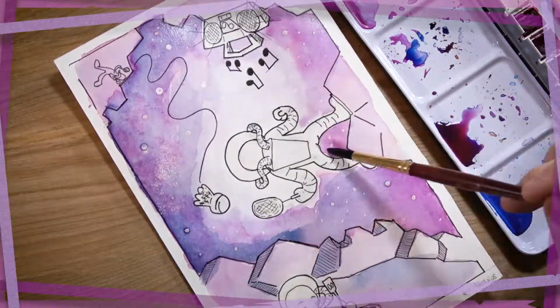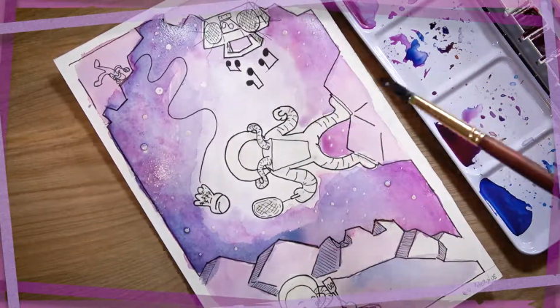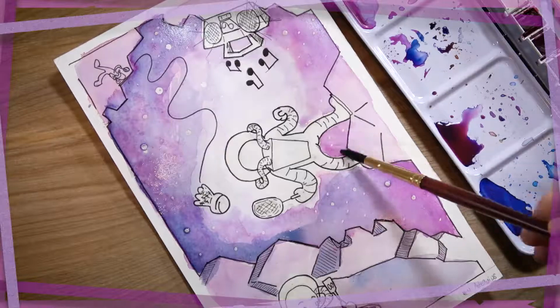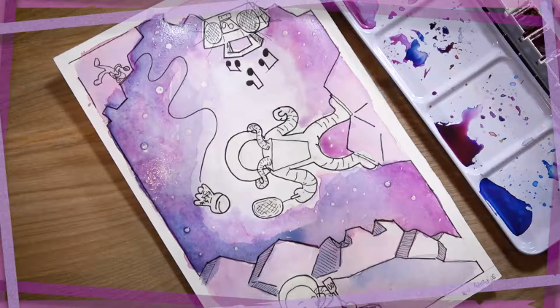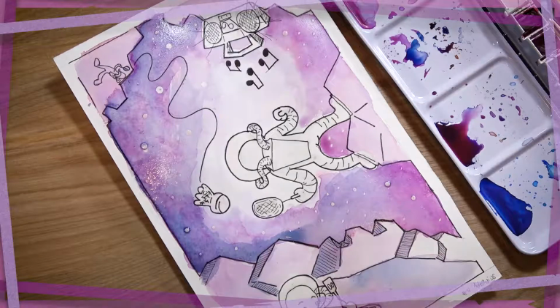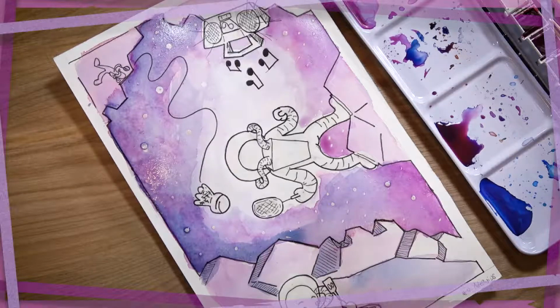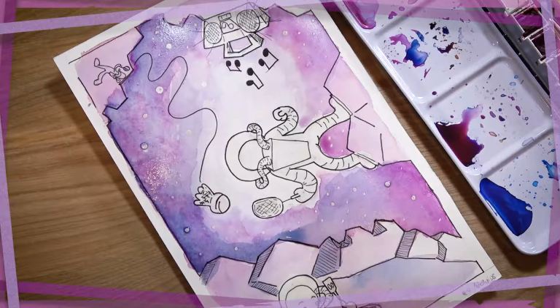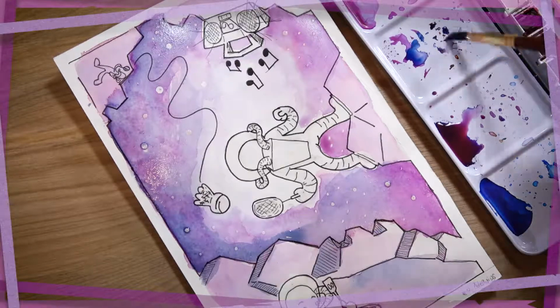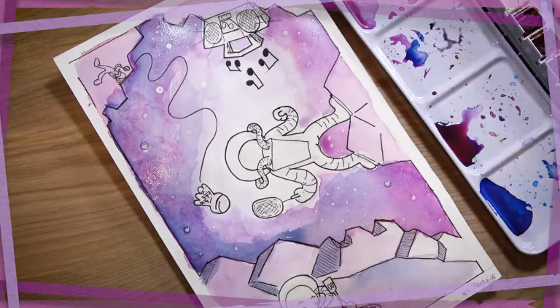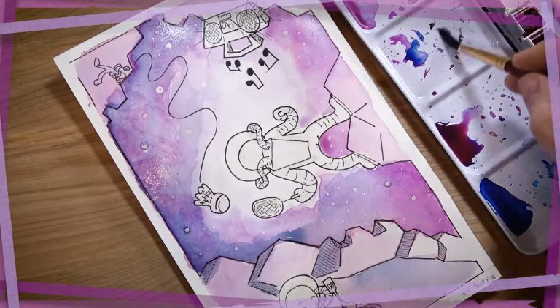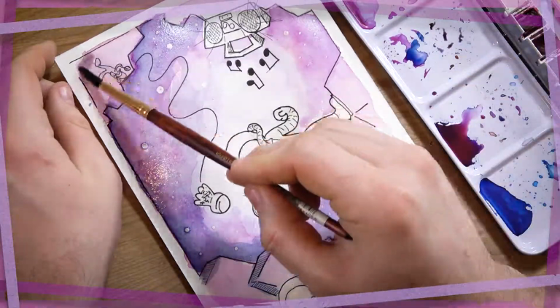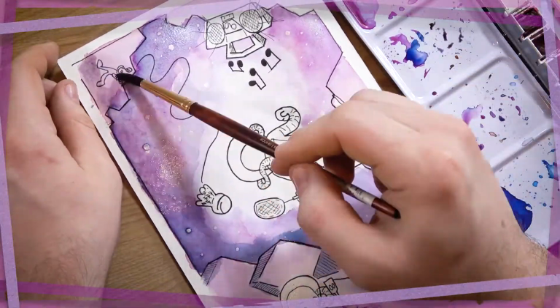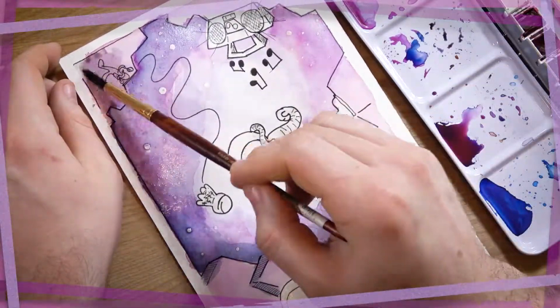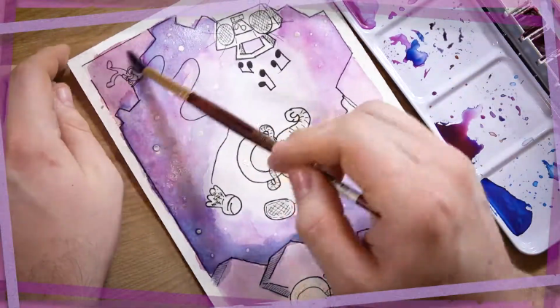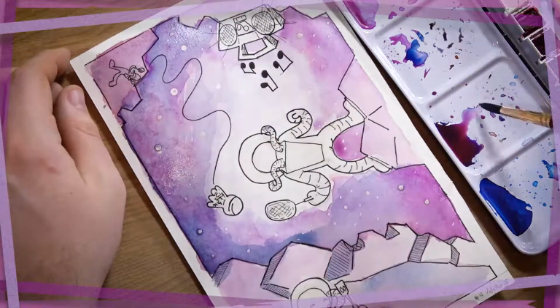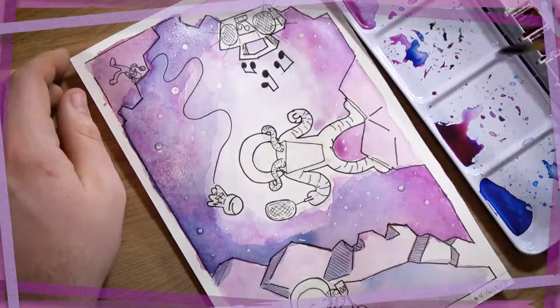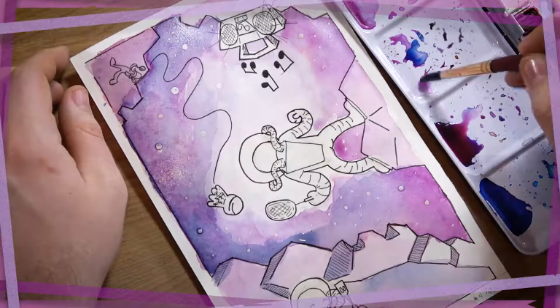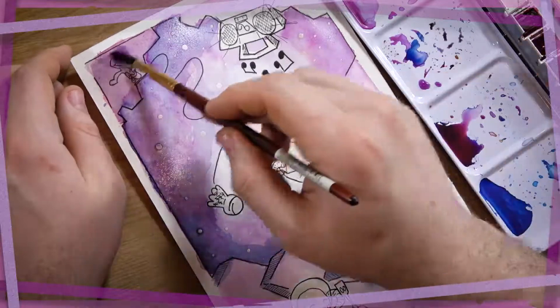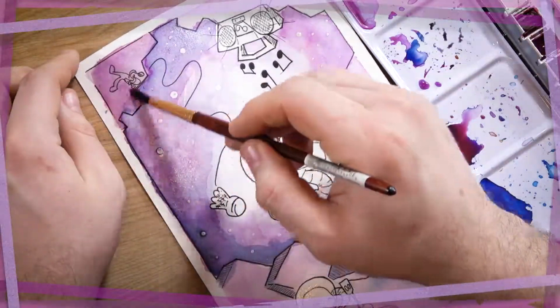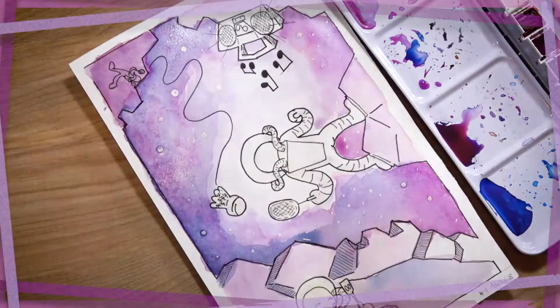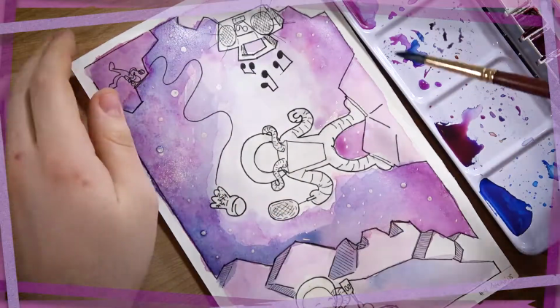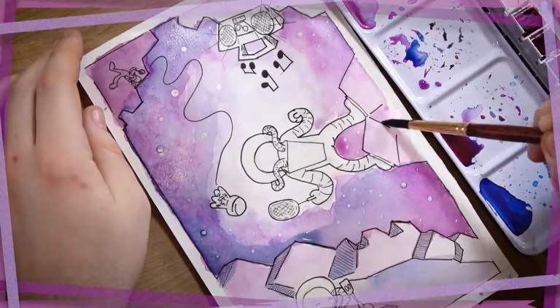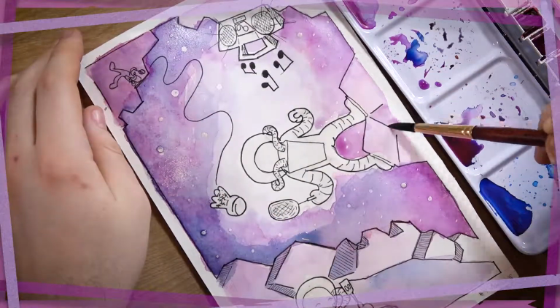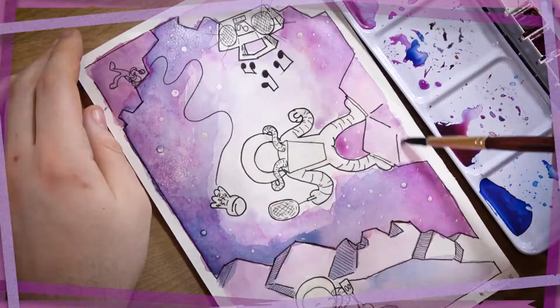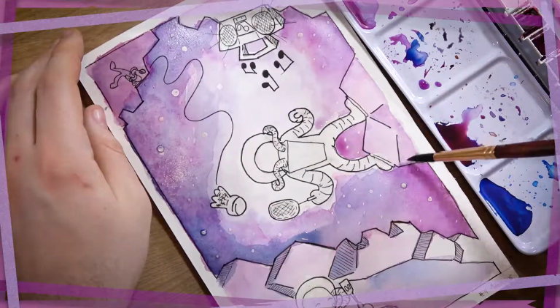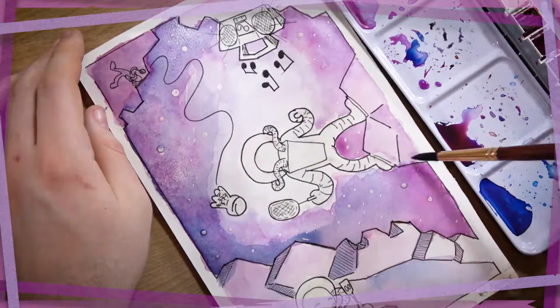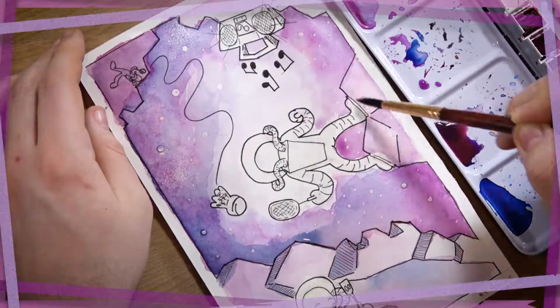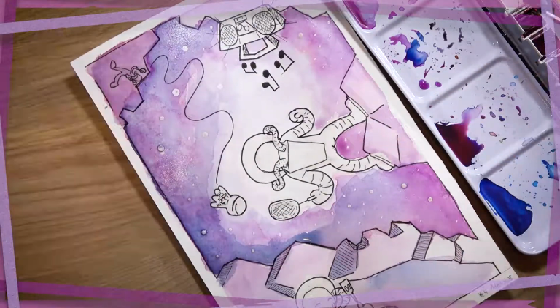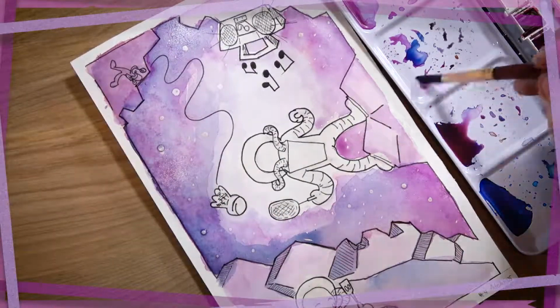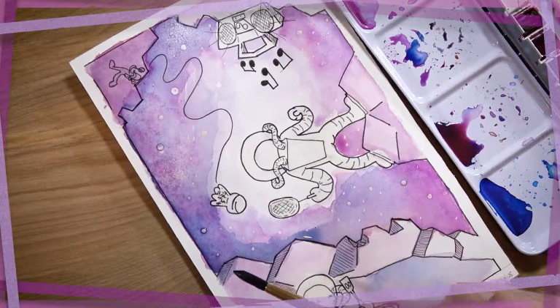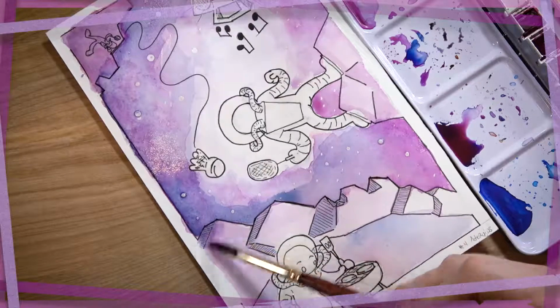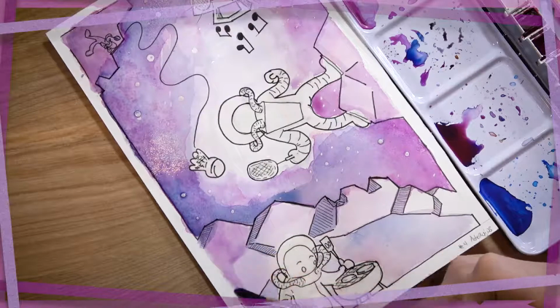I could have worked on that by being a little more careful, maybe using less water in my washes, or using a higher paint-to-water ratio to keep things a little less fluid. But as it stands, I'm fairly okay with it. I'm not super happy, but I can let it stand.